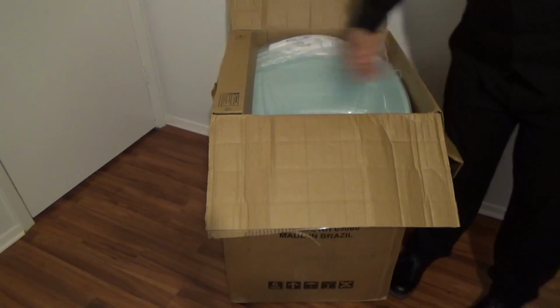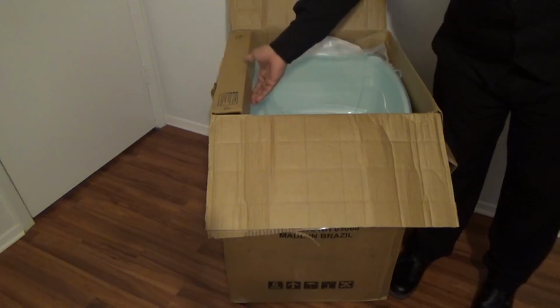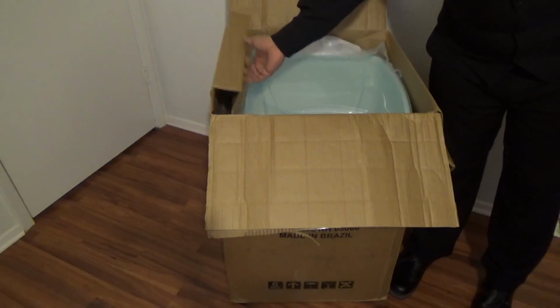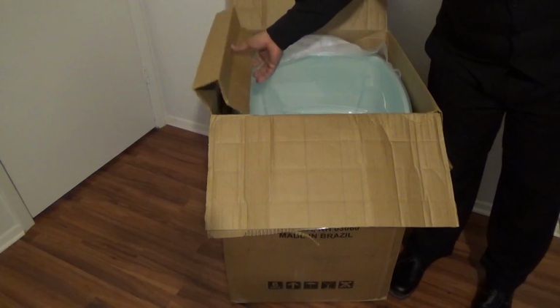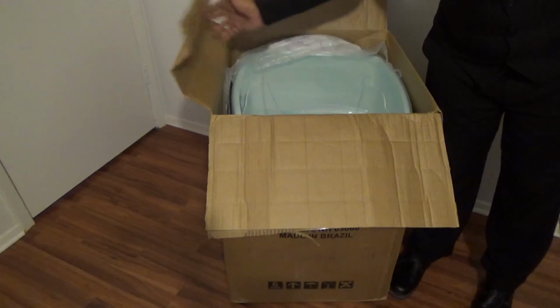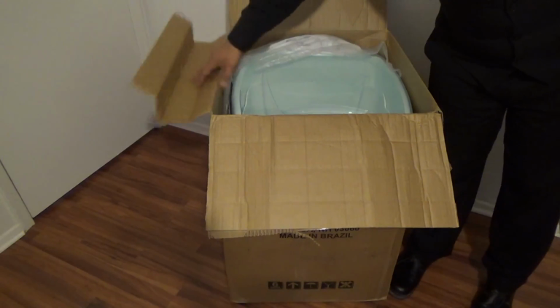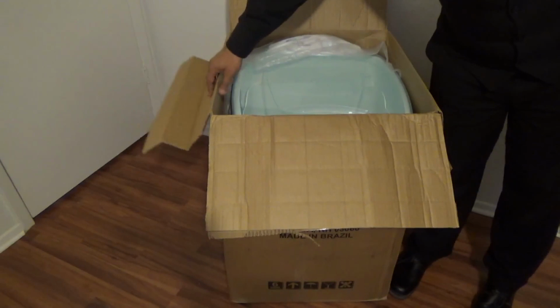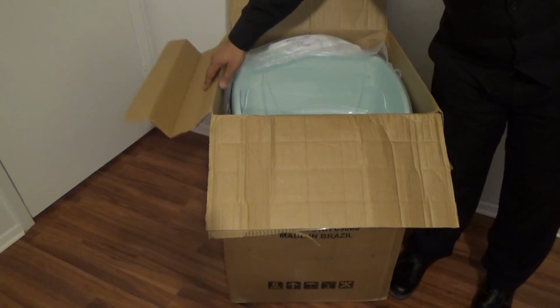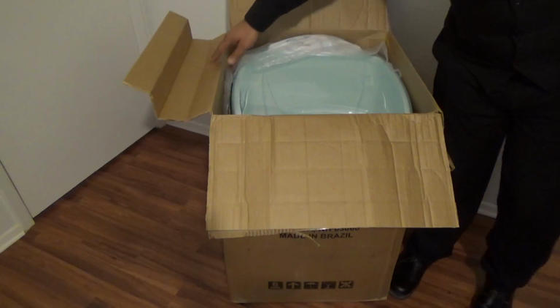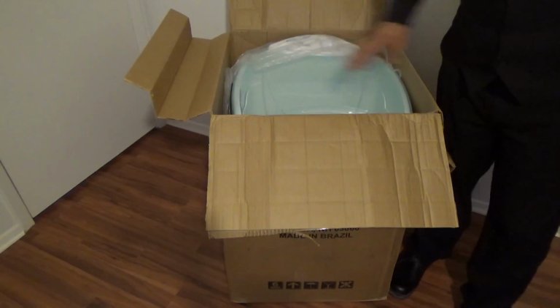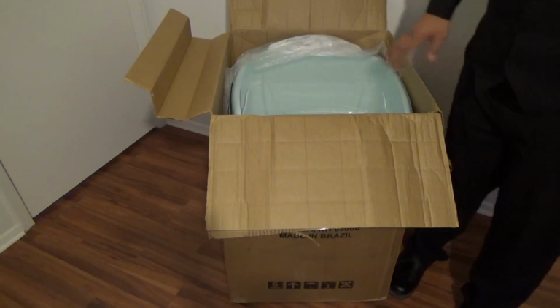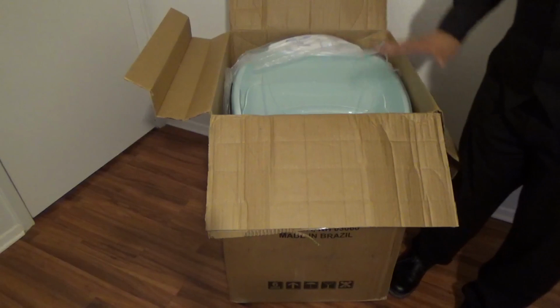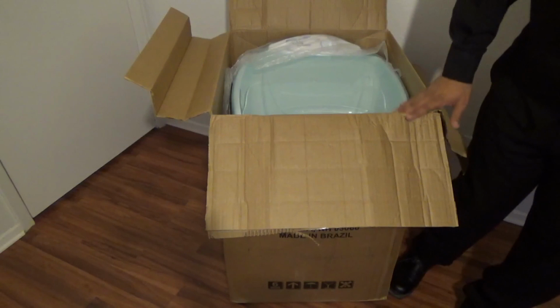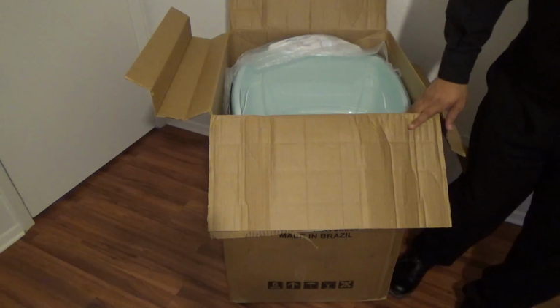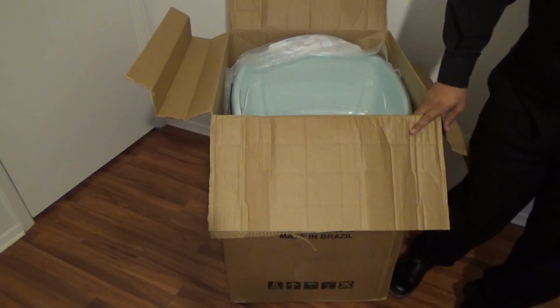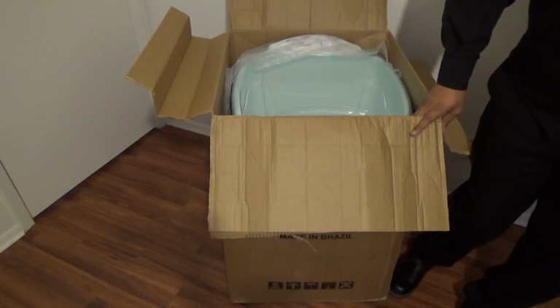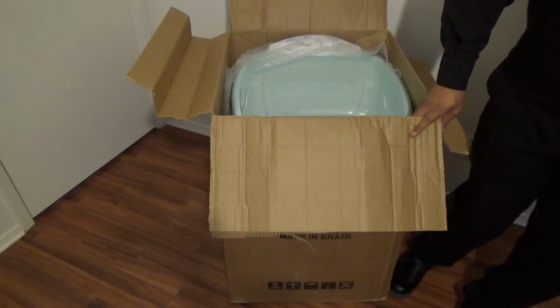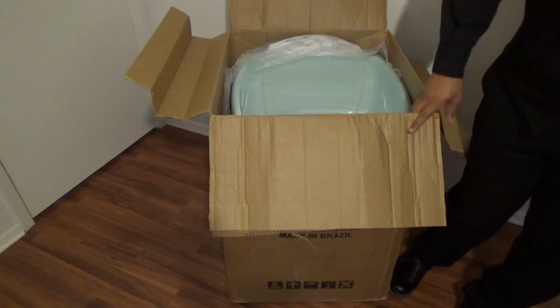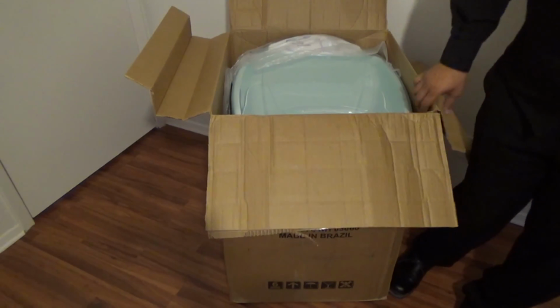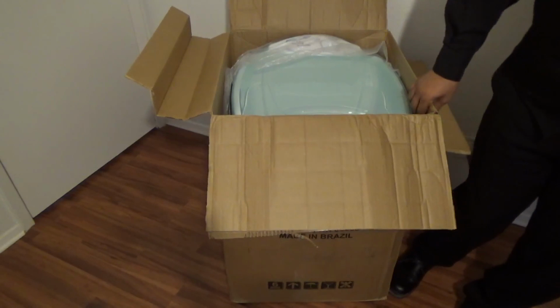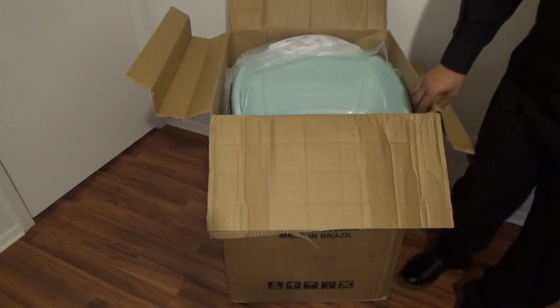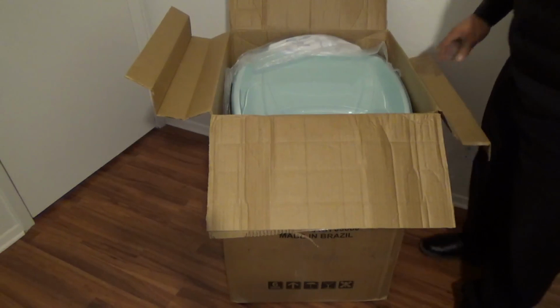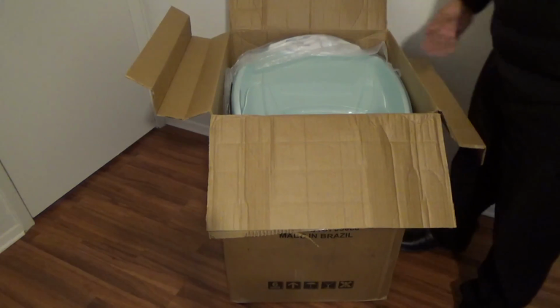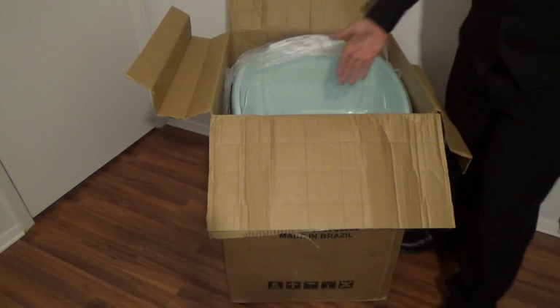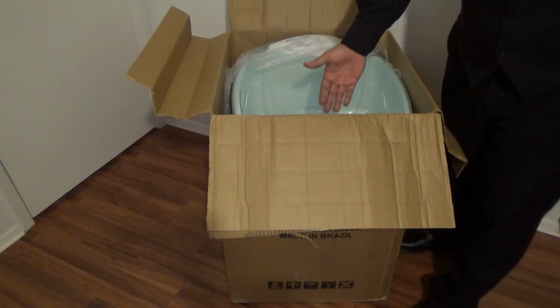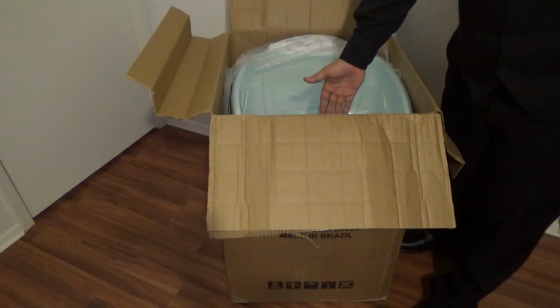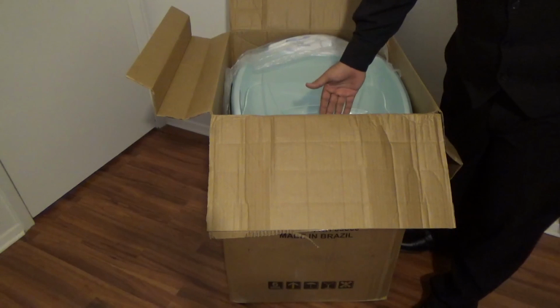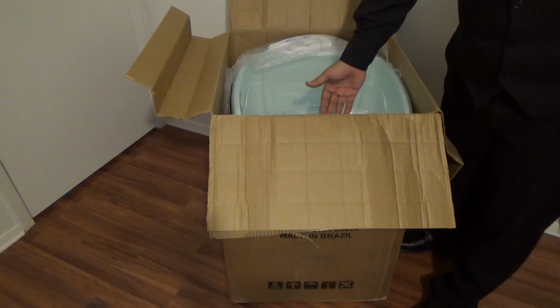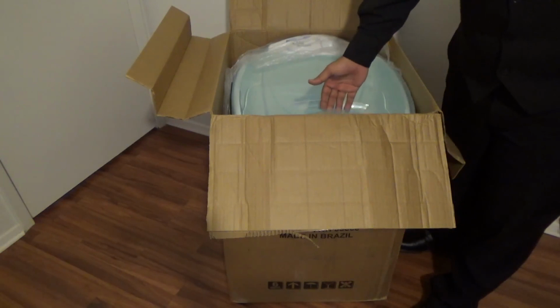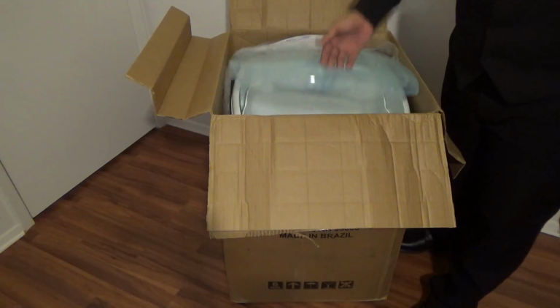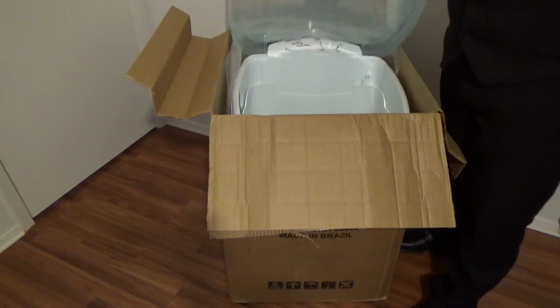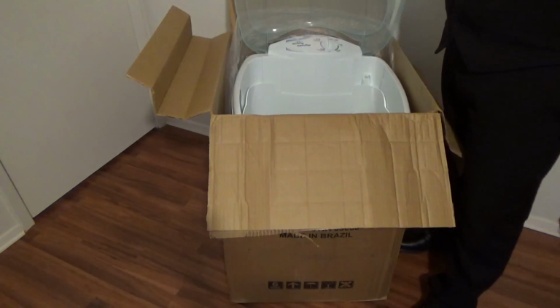The Super Pop comes folded in two parts, so the box is much smaller than it would really be. You open the box, then you open the washer.